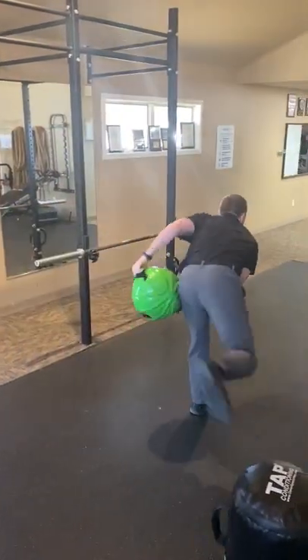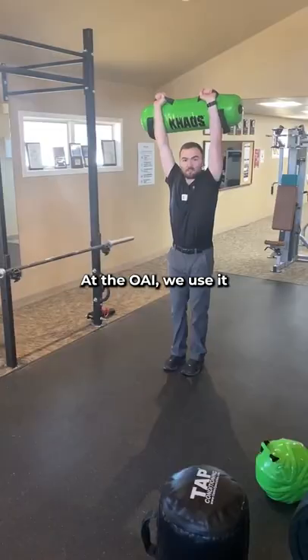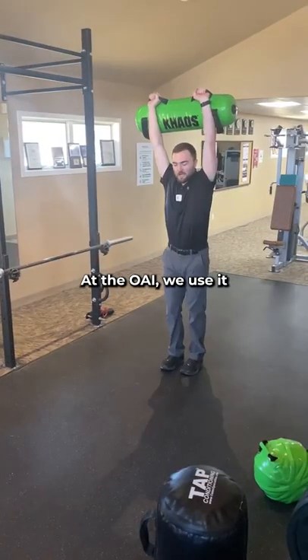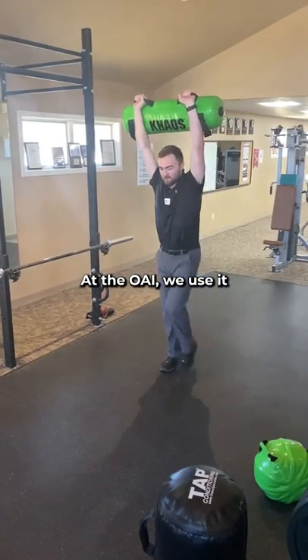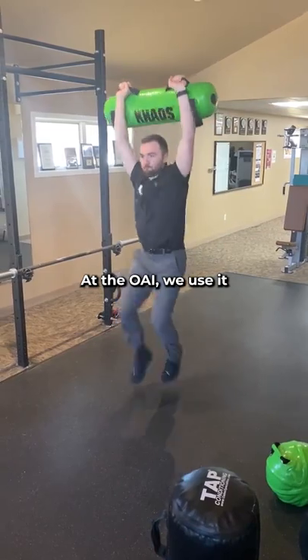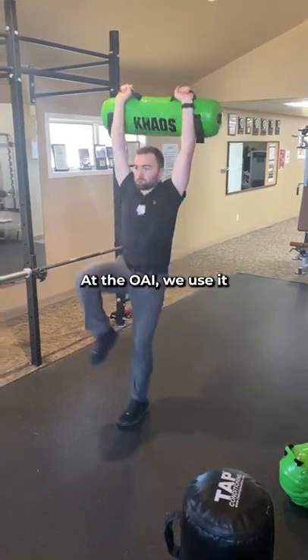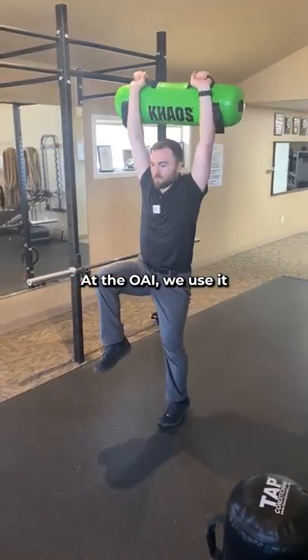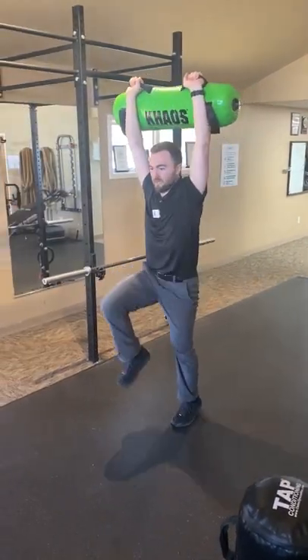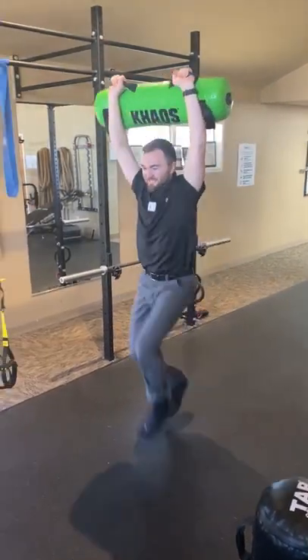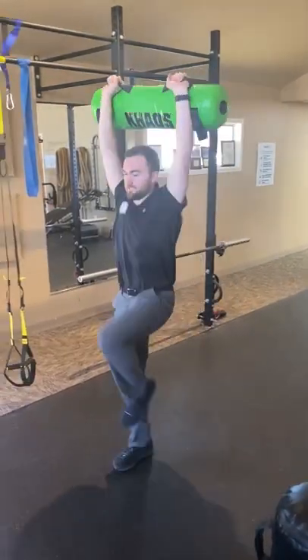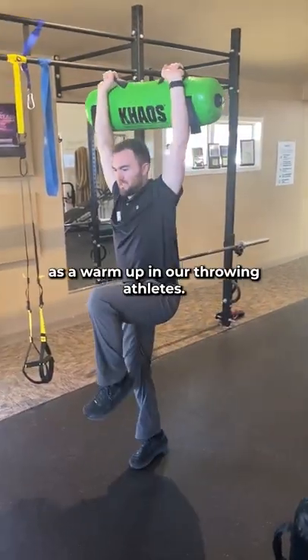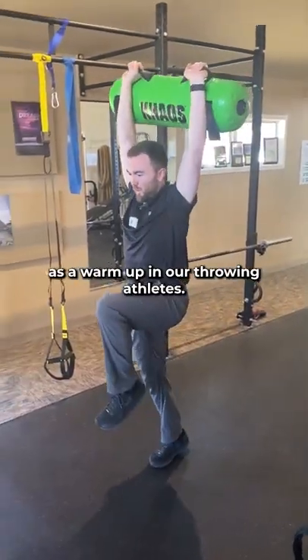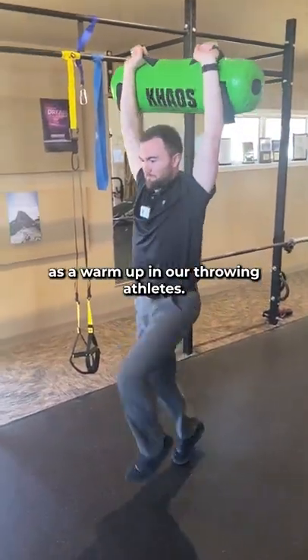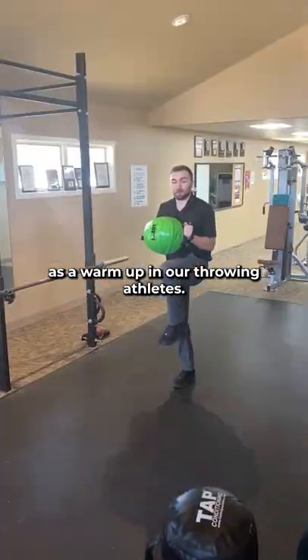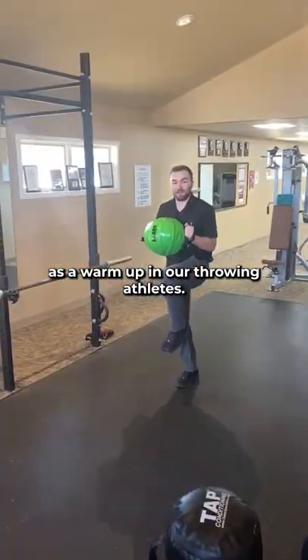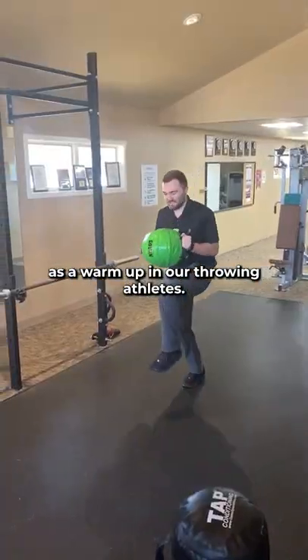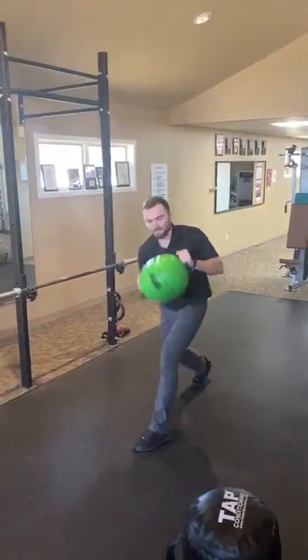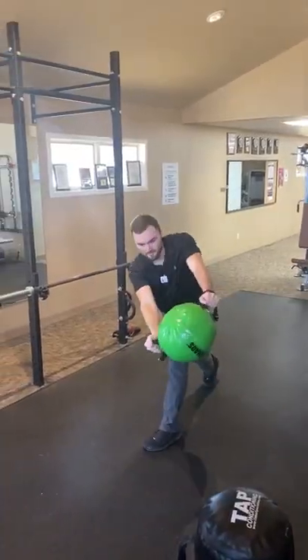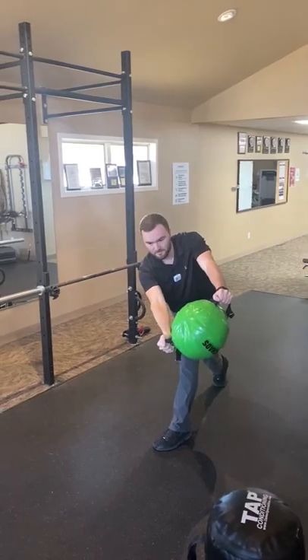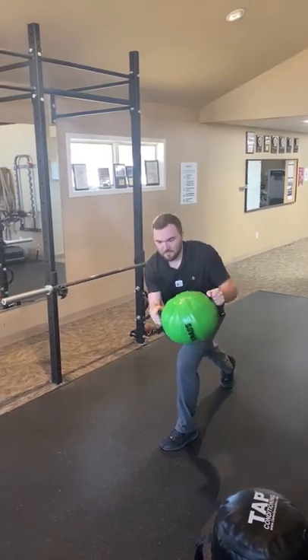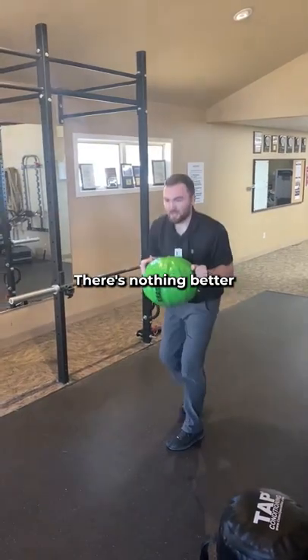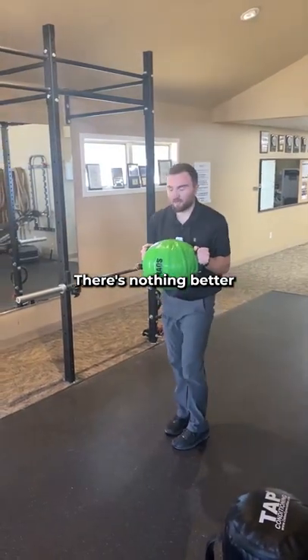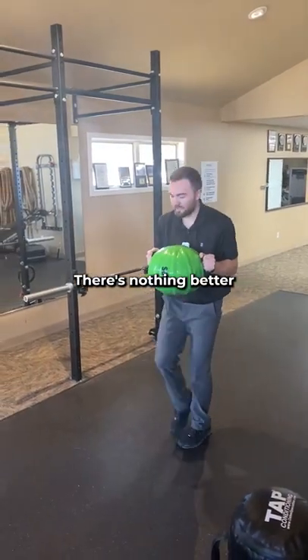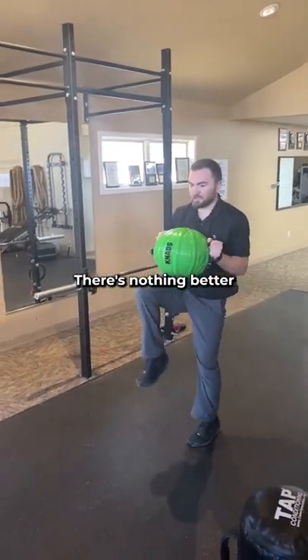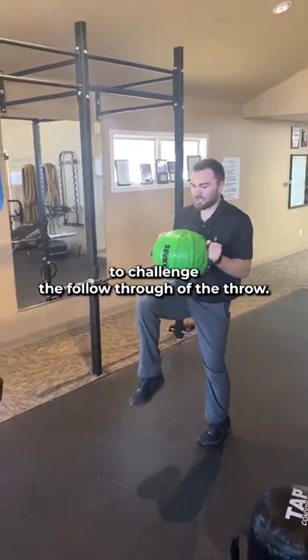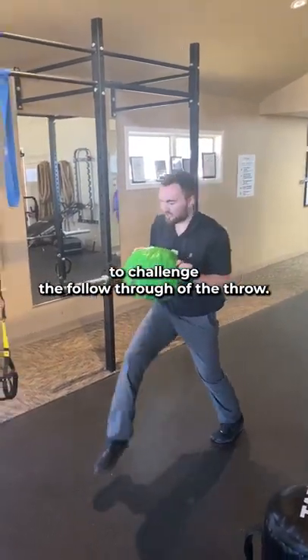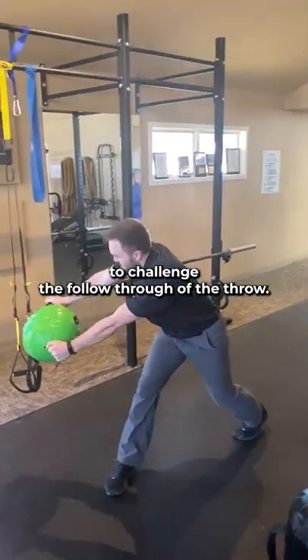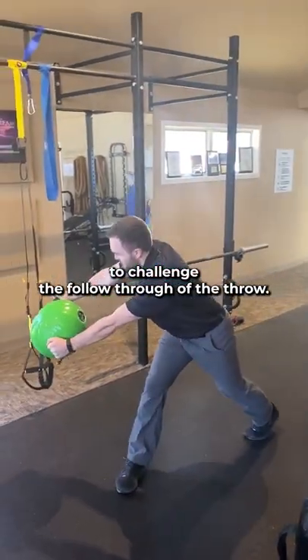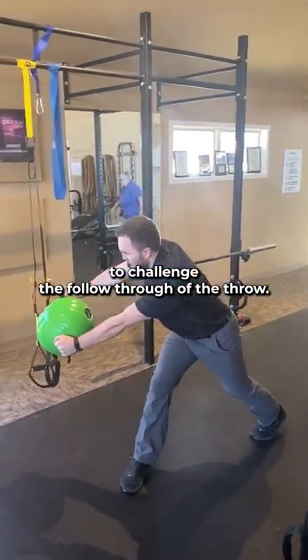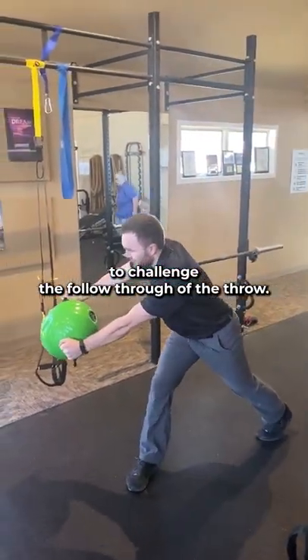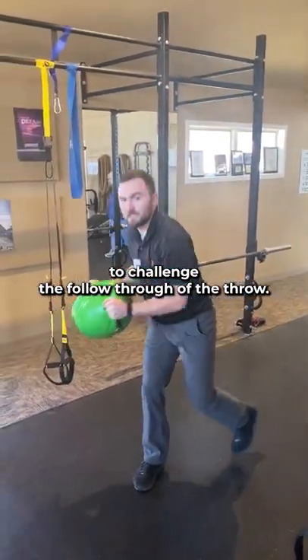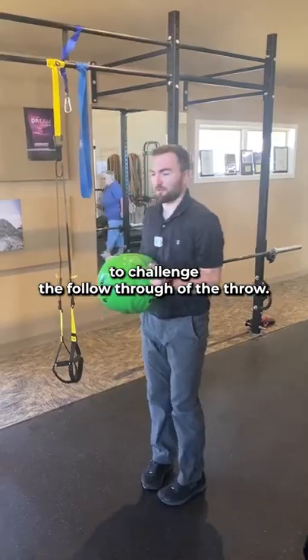At the OAI we use it as a warm-up in our throwing athletes. There's nothing better to challenge the follow-through of the throw.